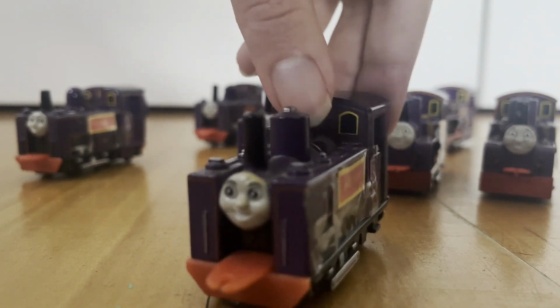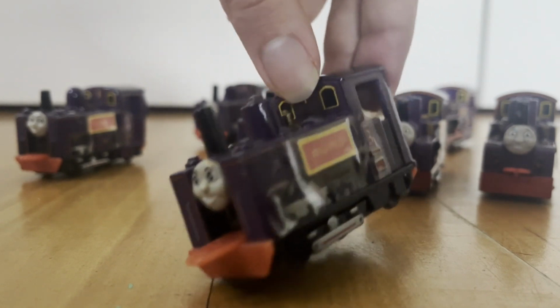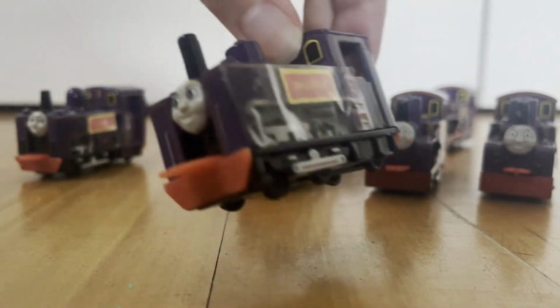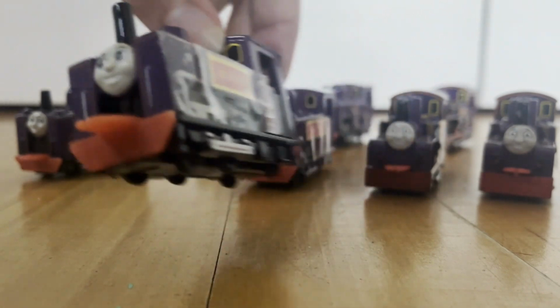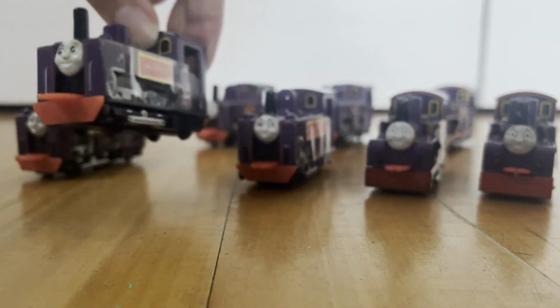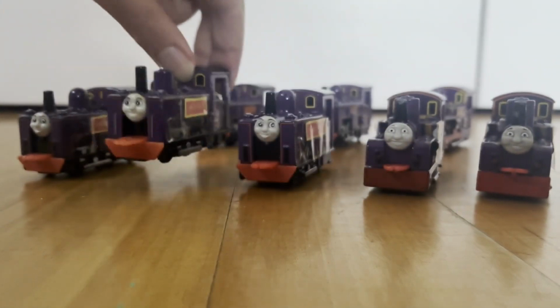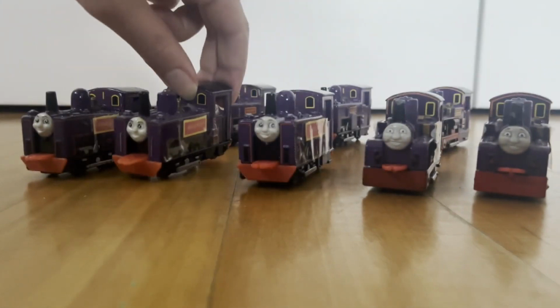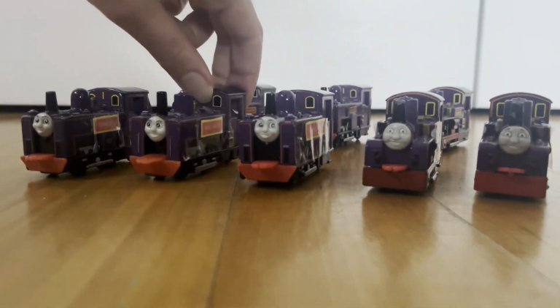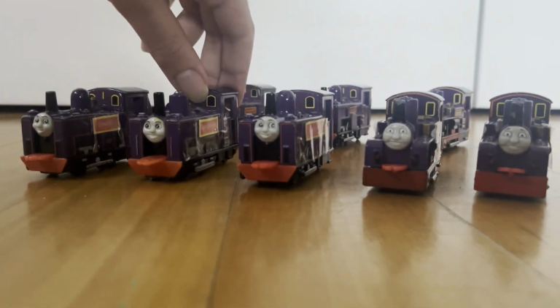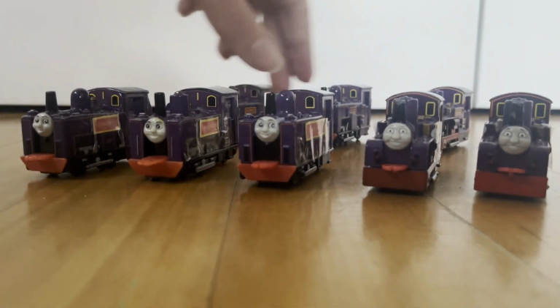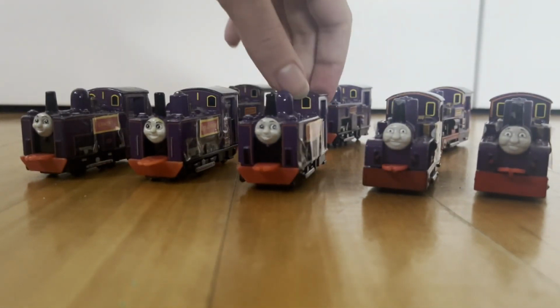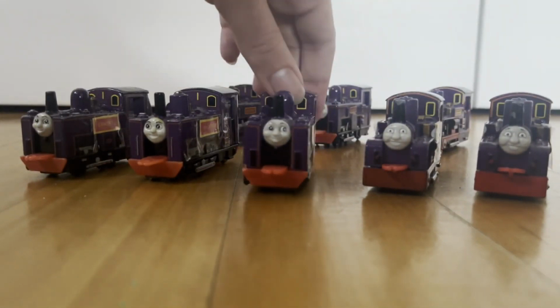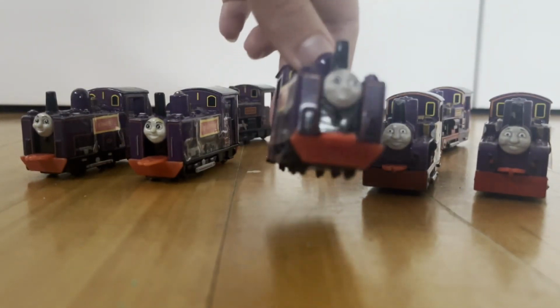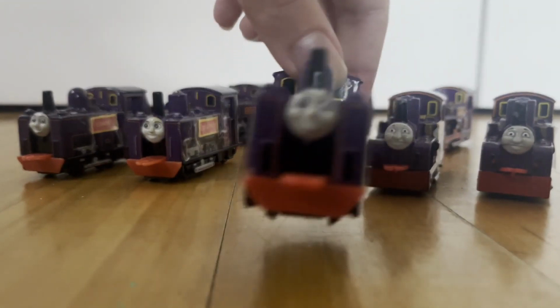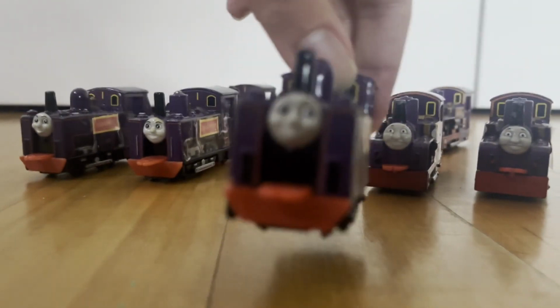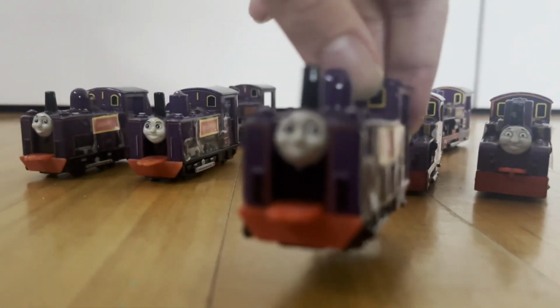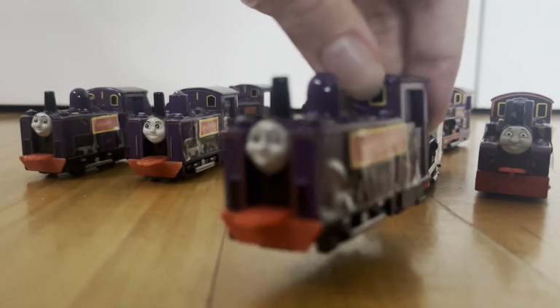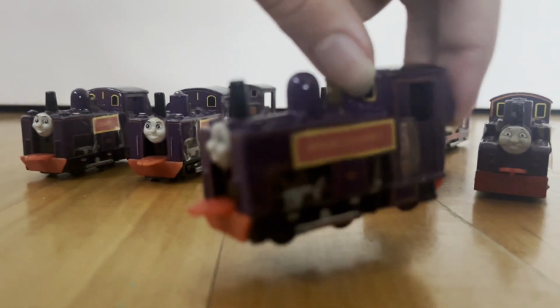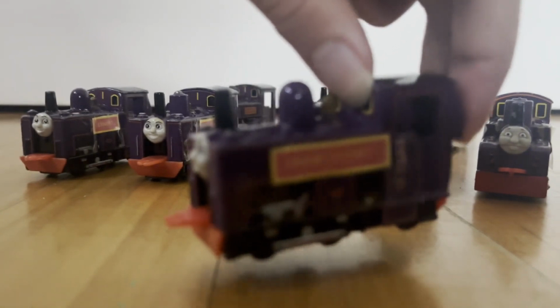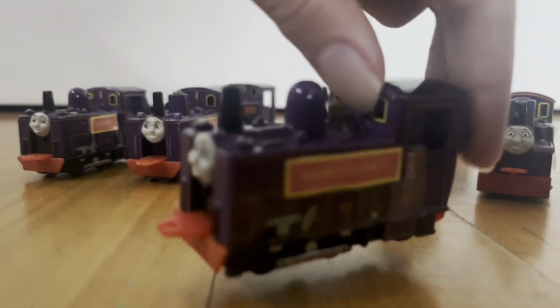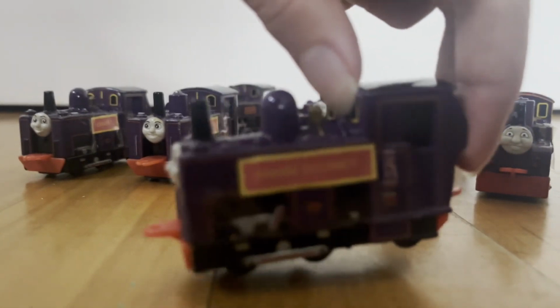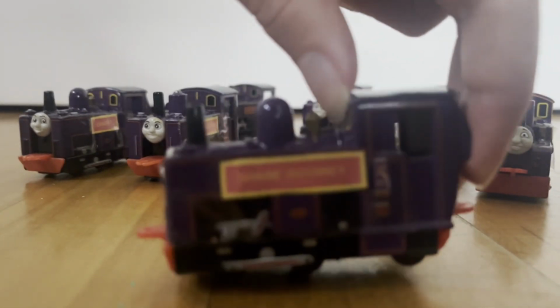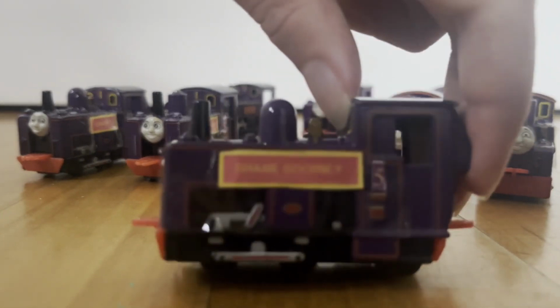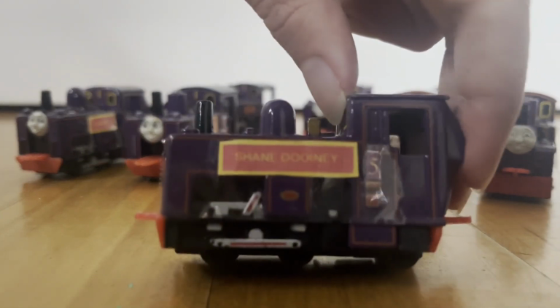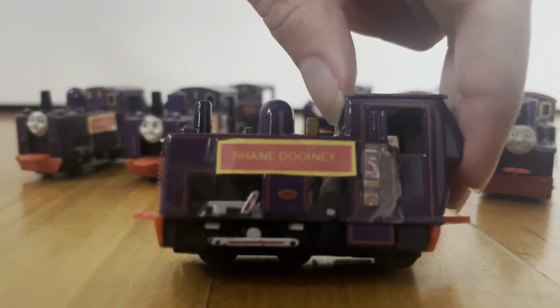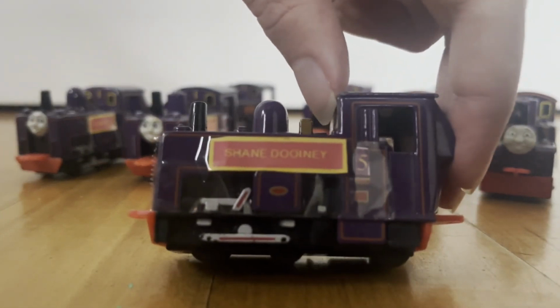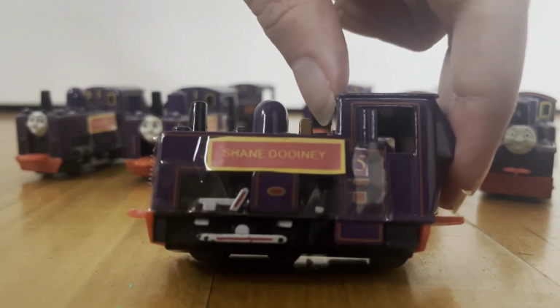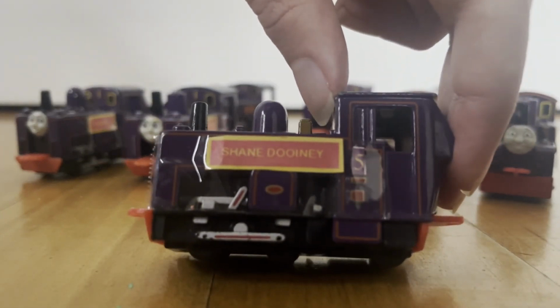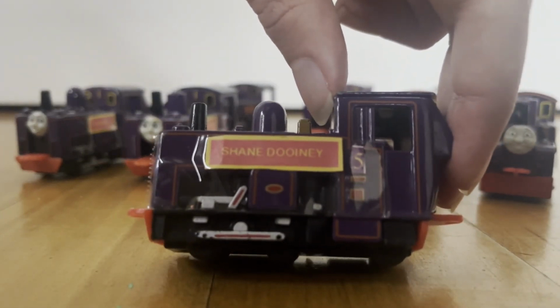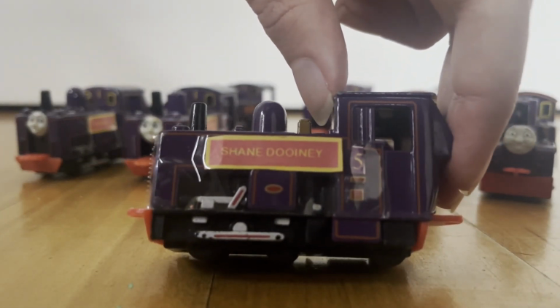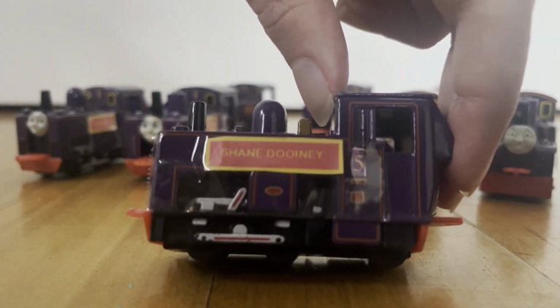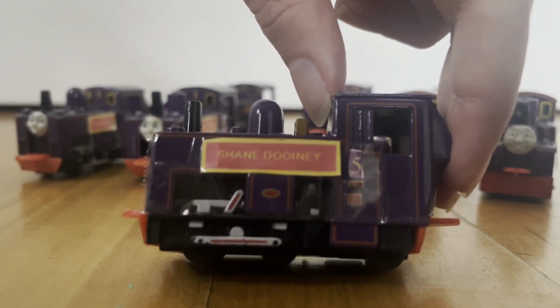These were pretty simple customs that I've made. And here's Shane Dooney's number 5, or Koldy's 4. Shane Dooney has the longest name.